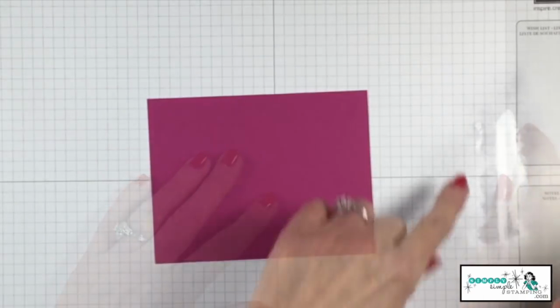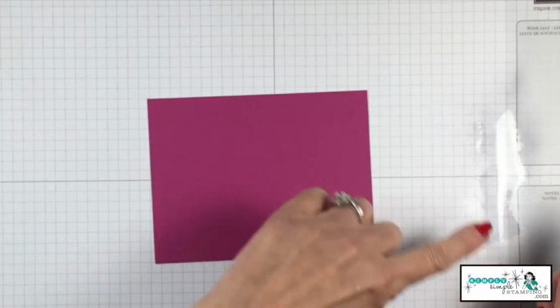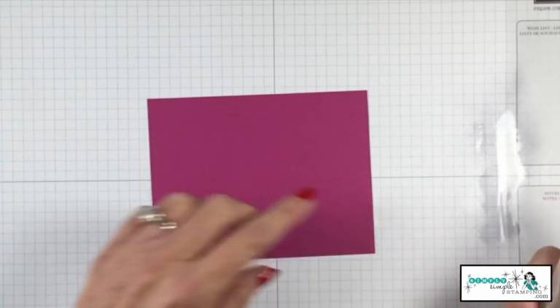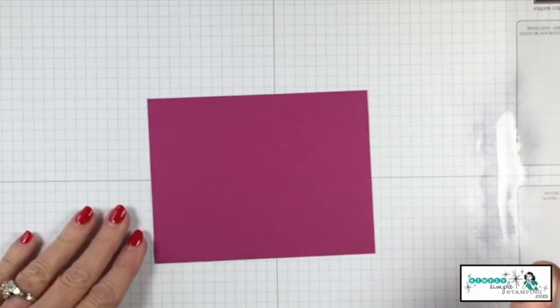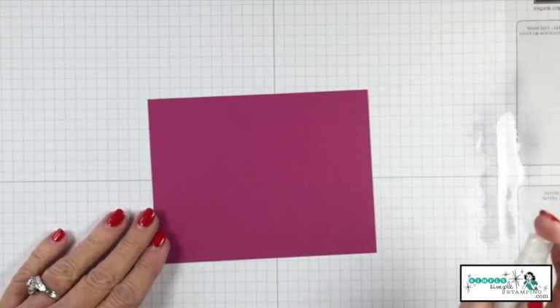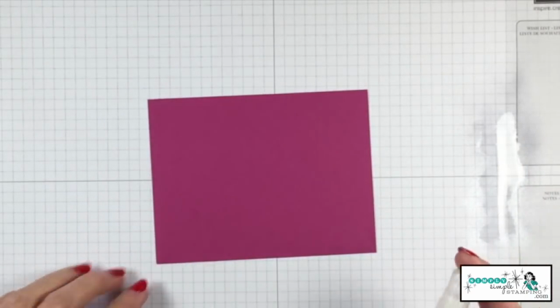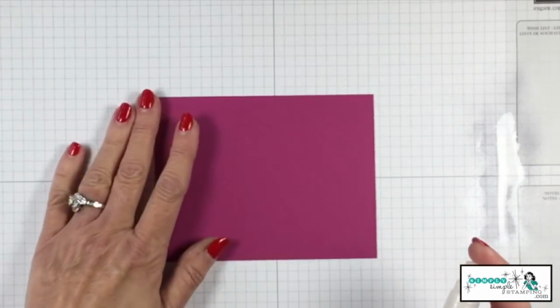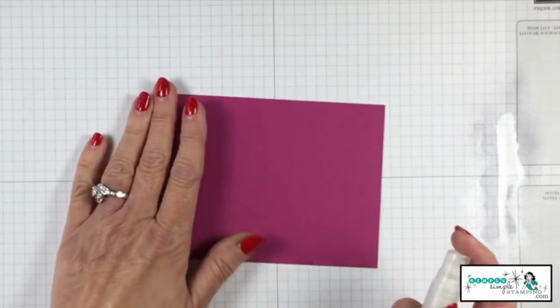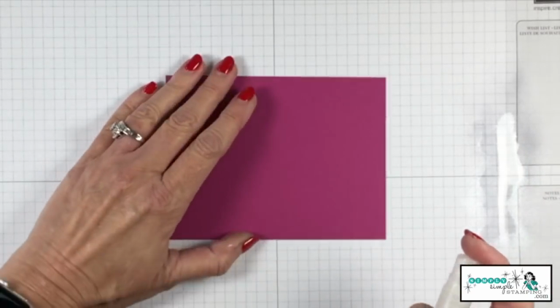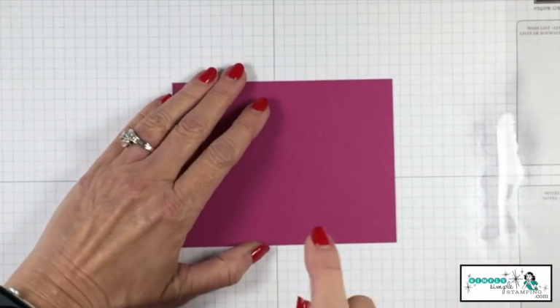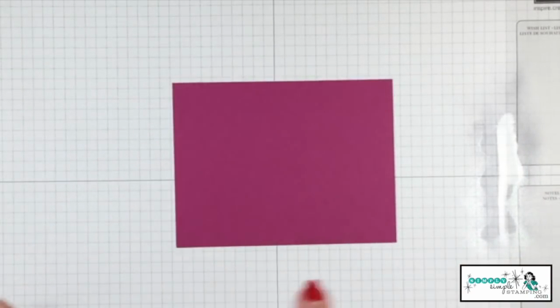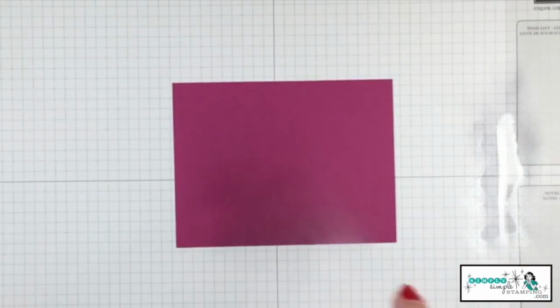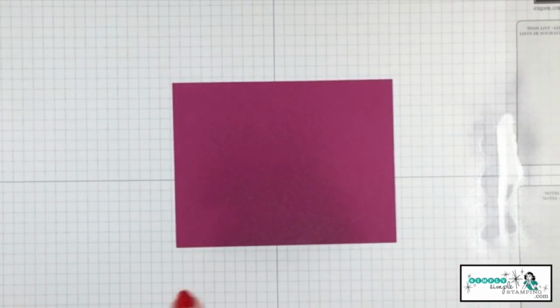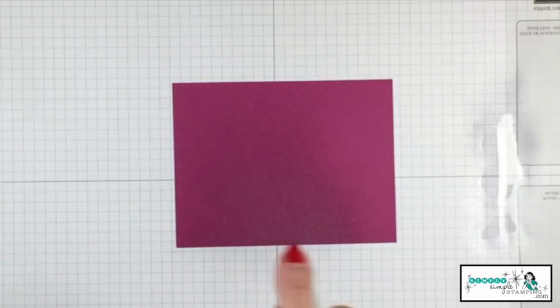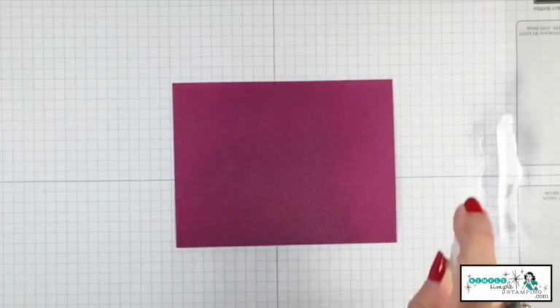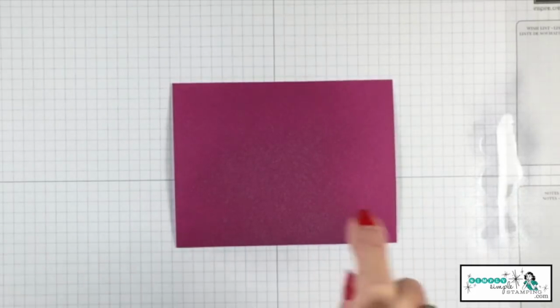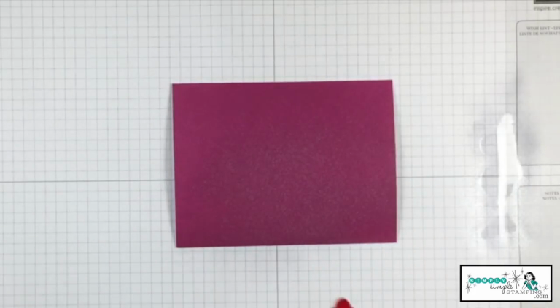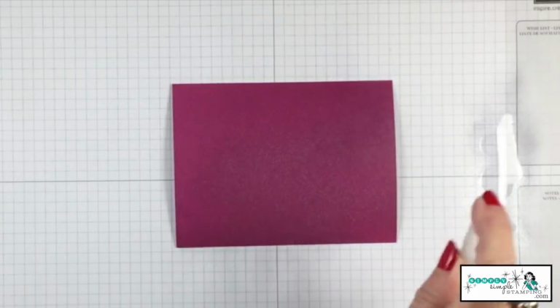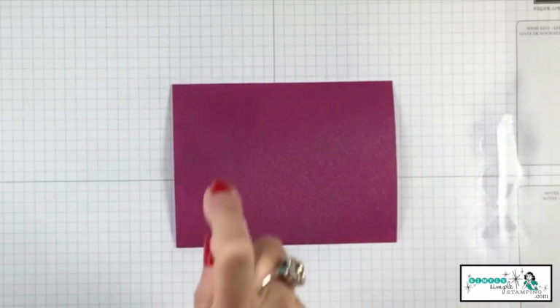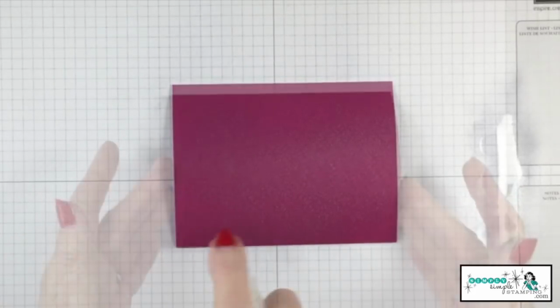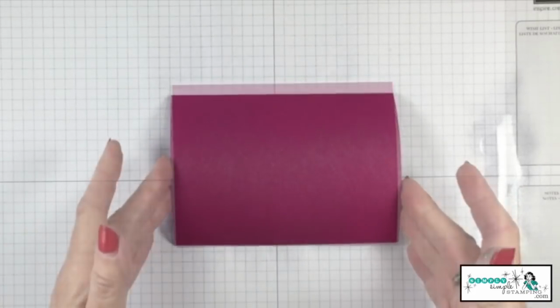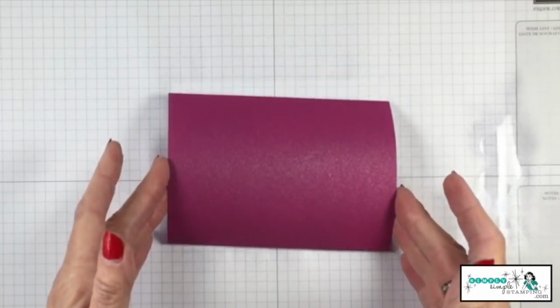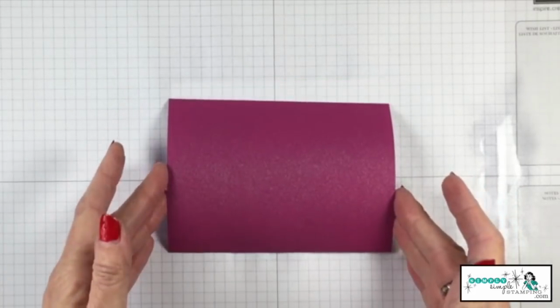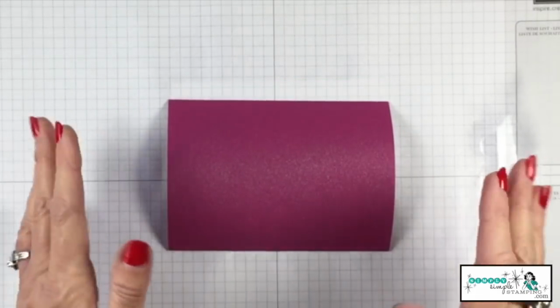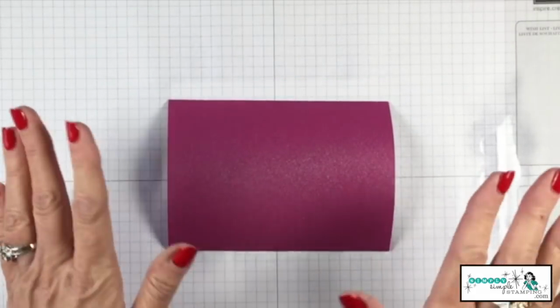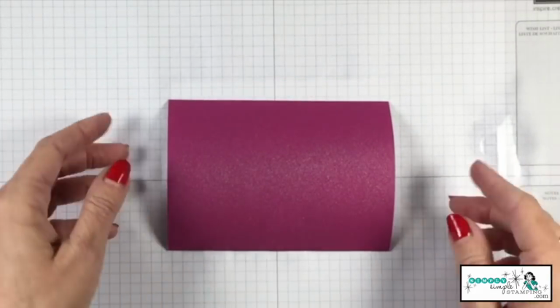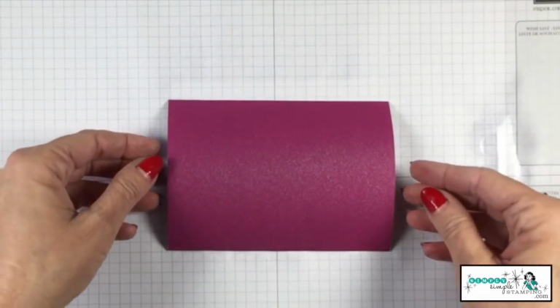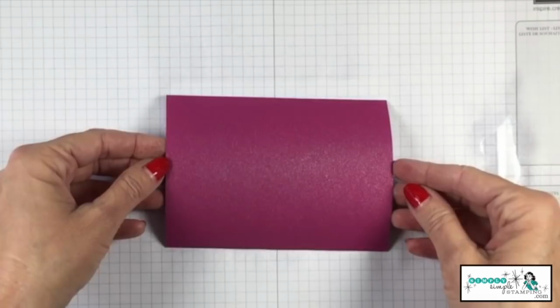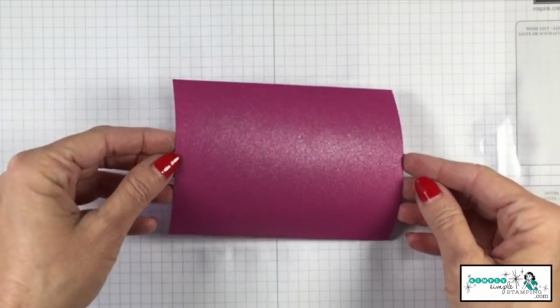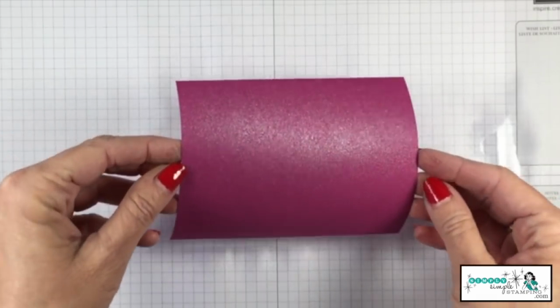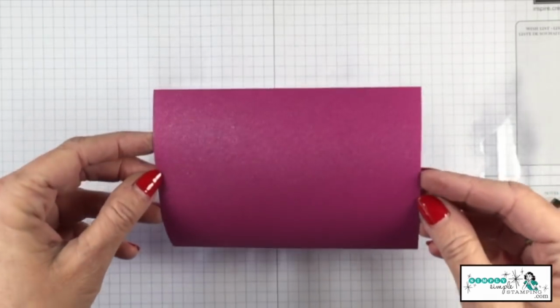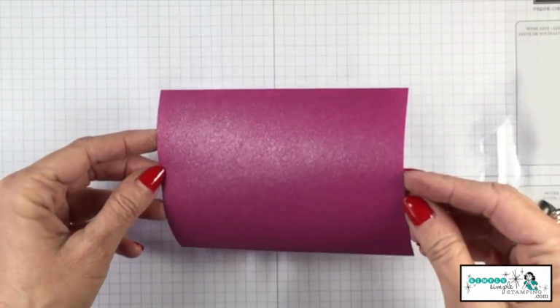I can see the shimmer coming through. Are we ready? We're just going to spritz our cardstock. That rubbing alcohol will curl the paper, but not to worry — it's going to come right back.